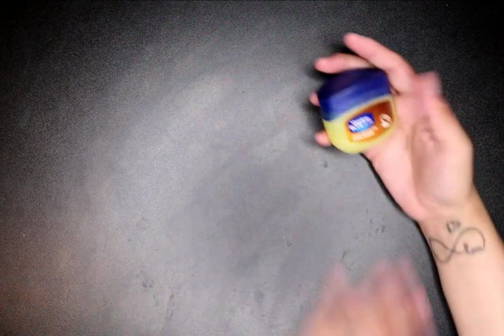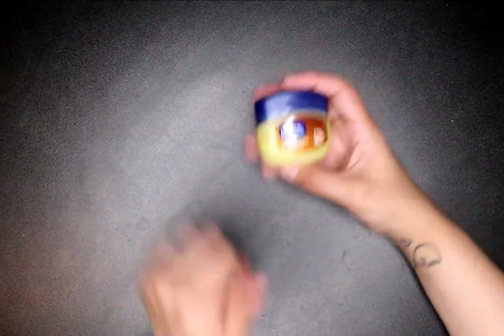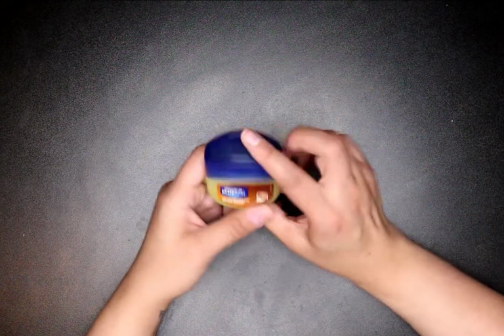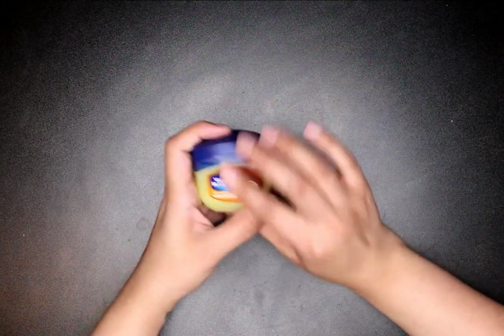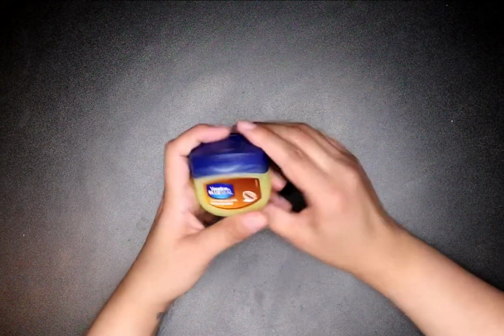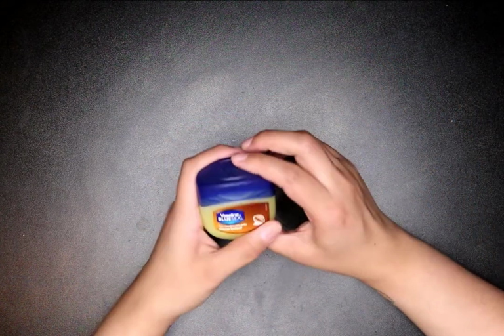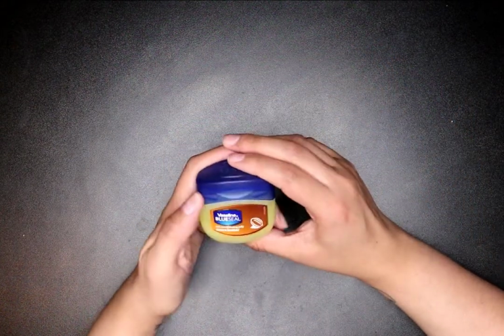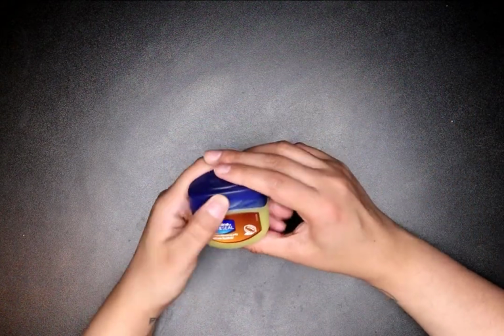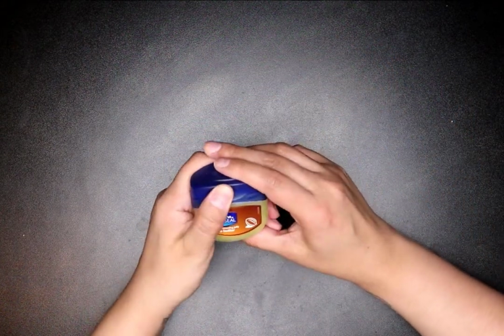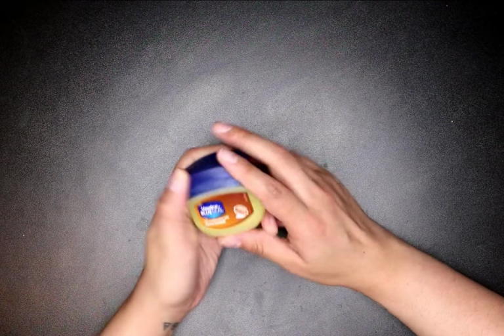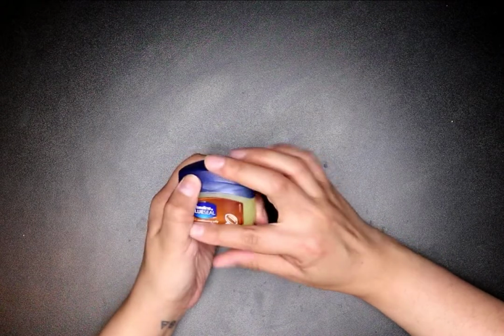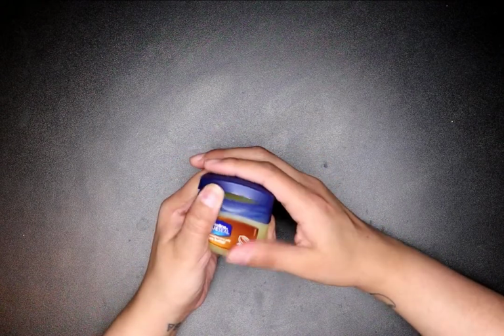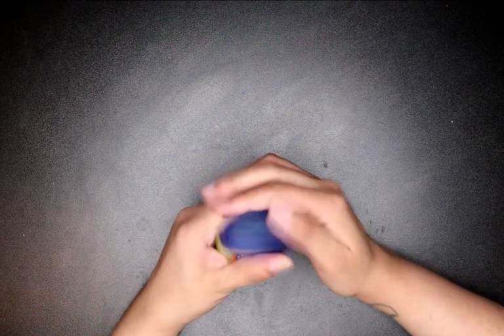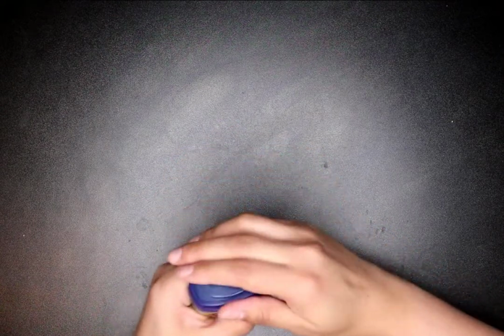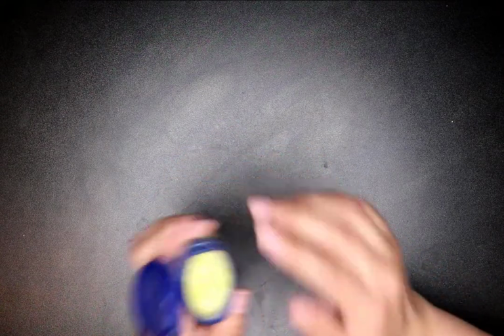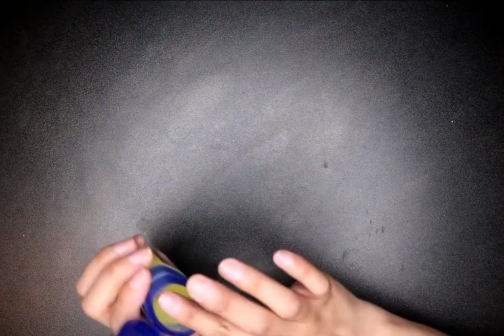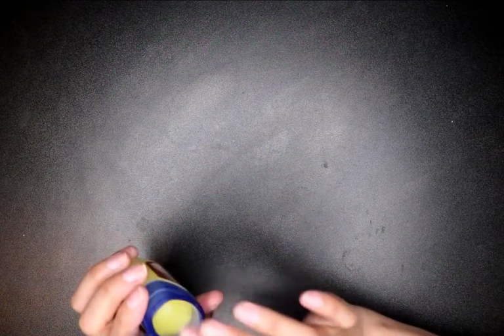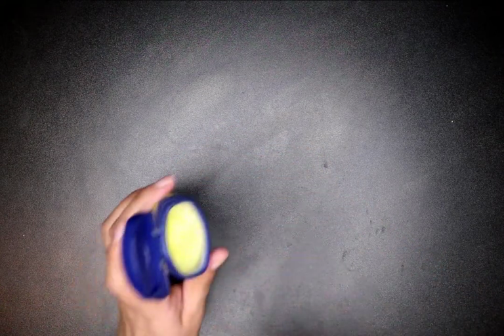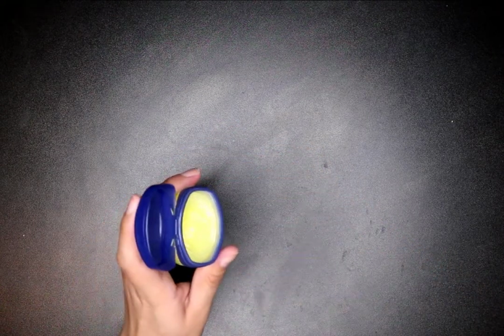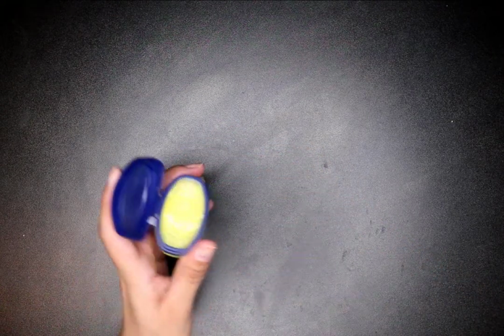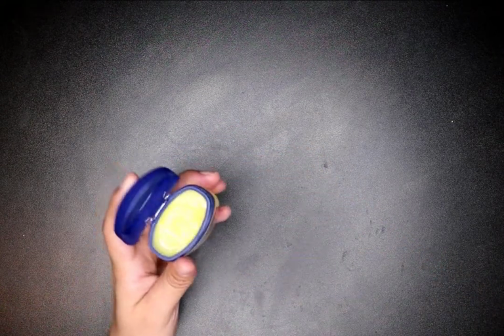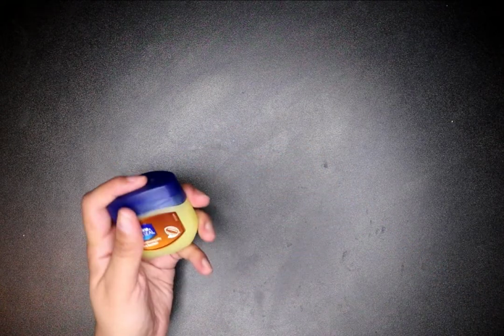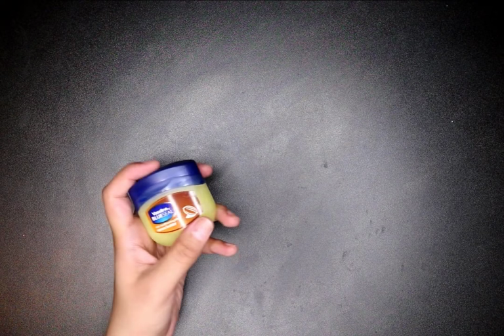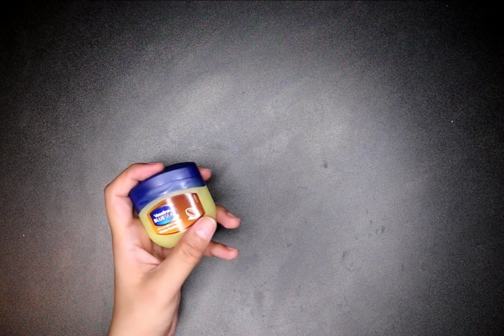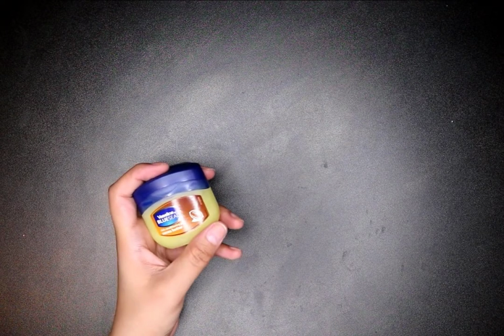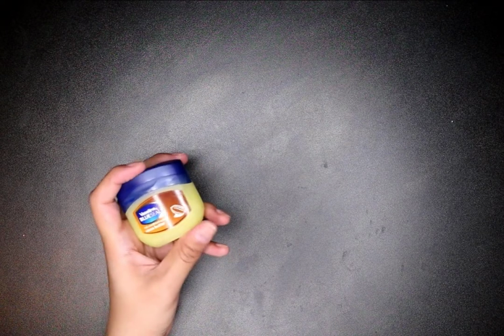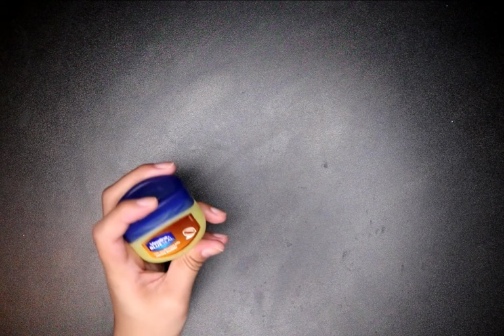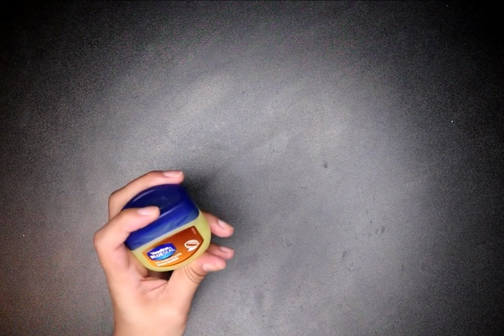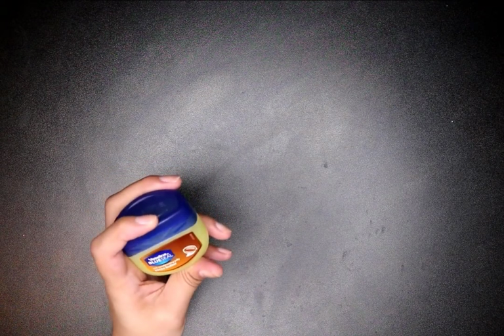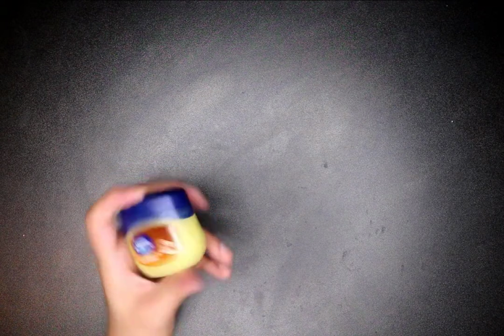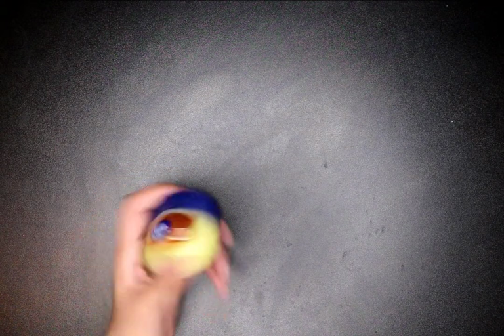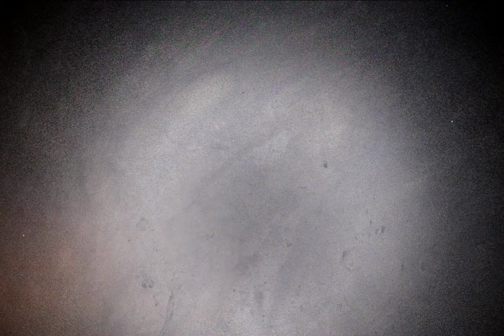I also had to replenish my Vaseline. I use the Vaseline cocoa butter for my lips and other things — it's really good. And yeah, this was a dollar.